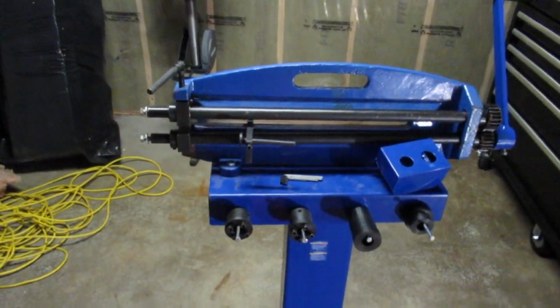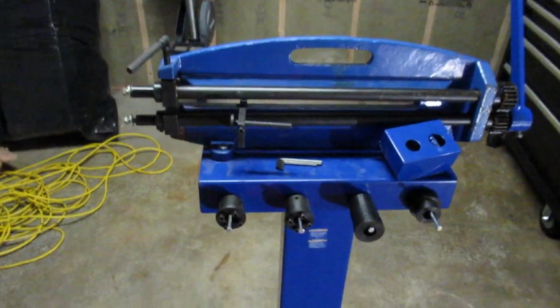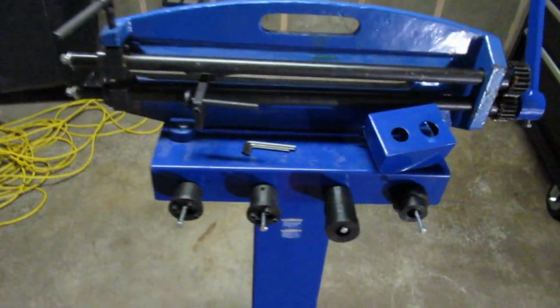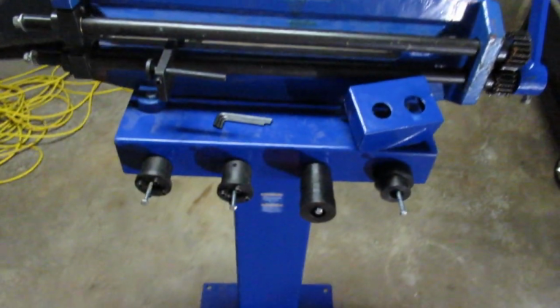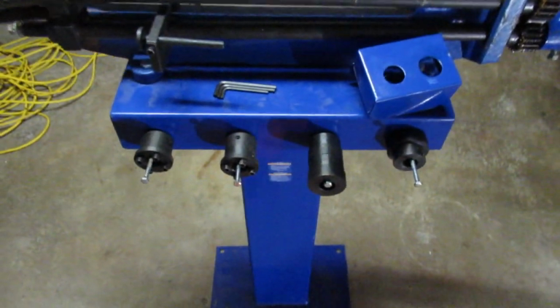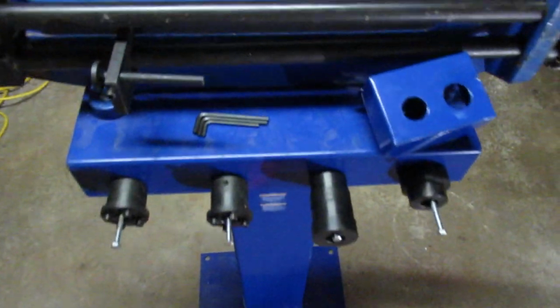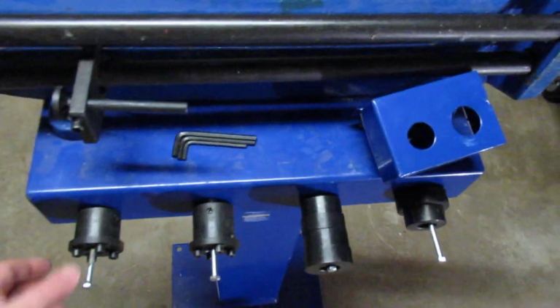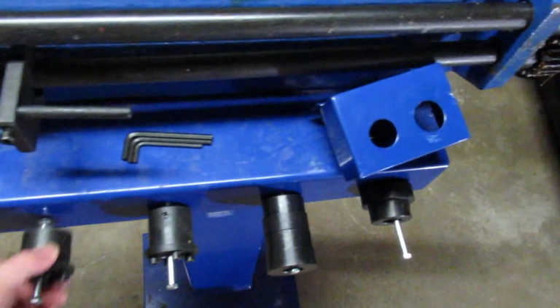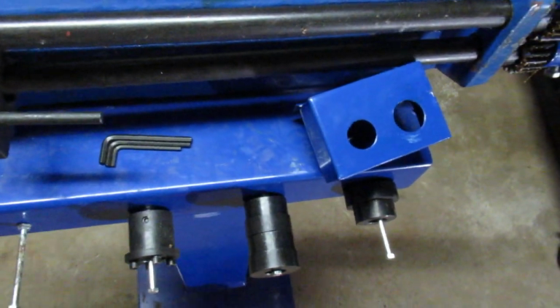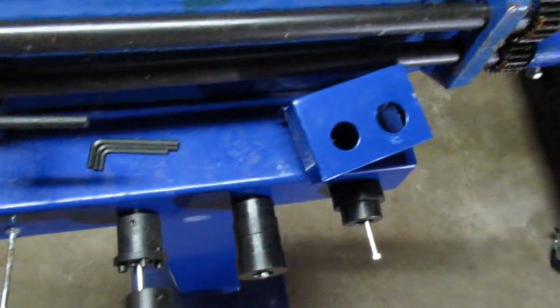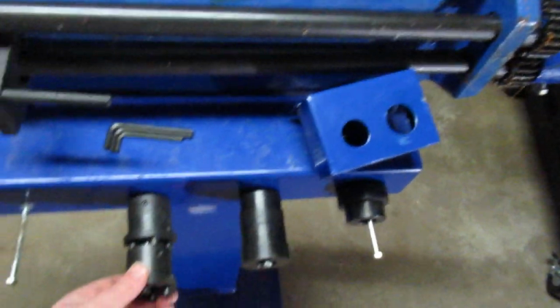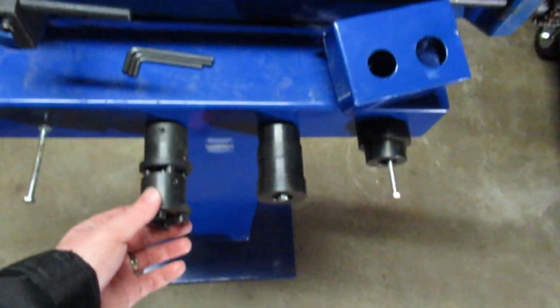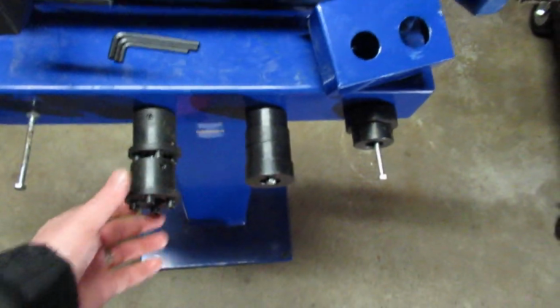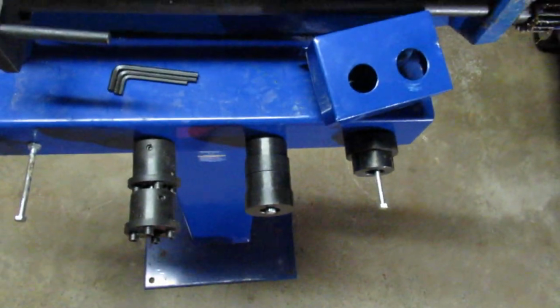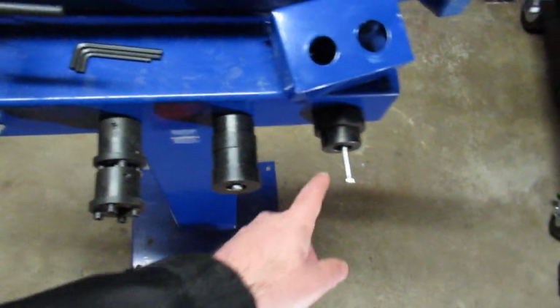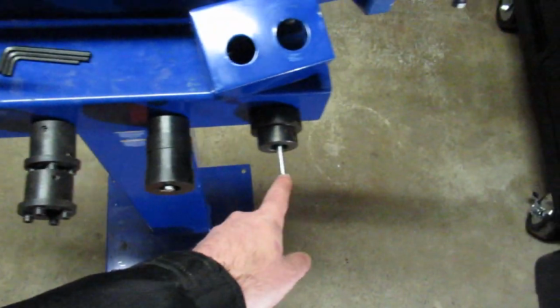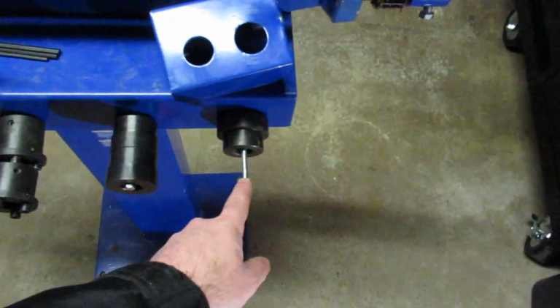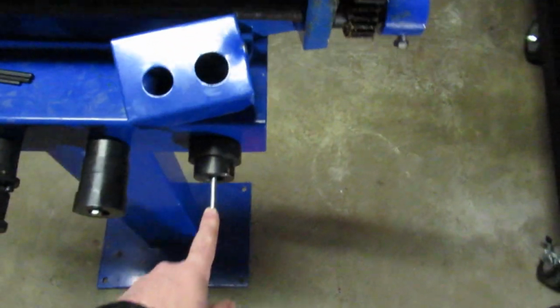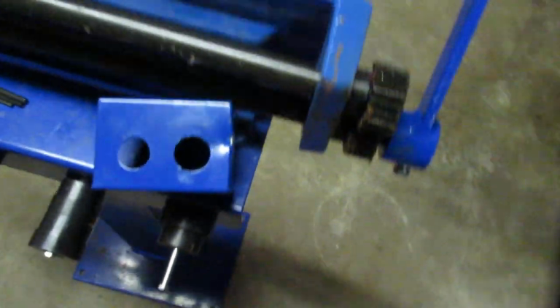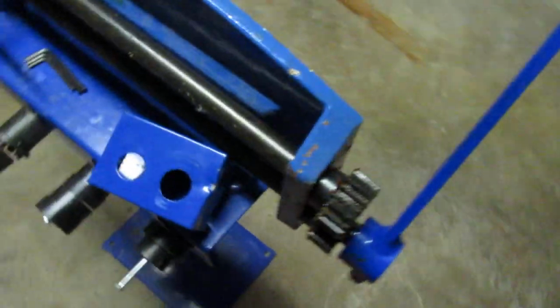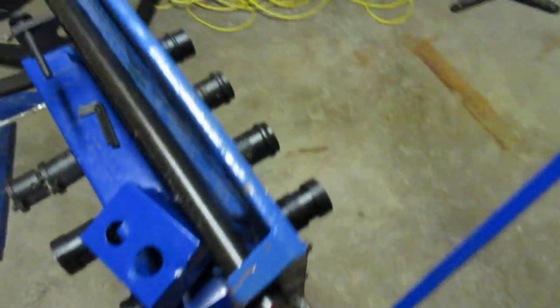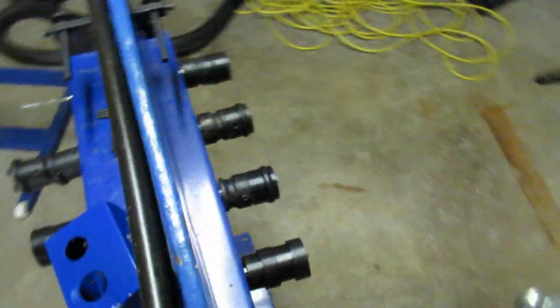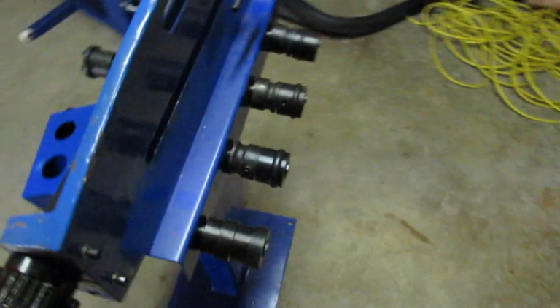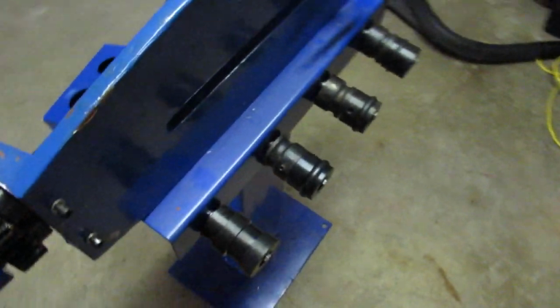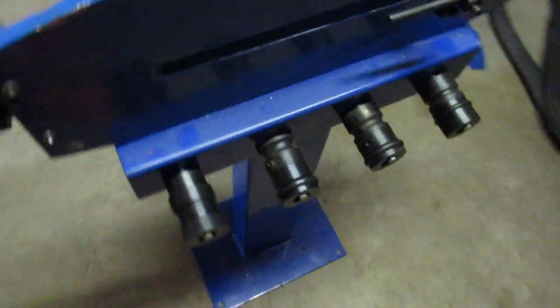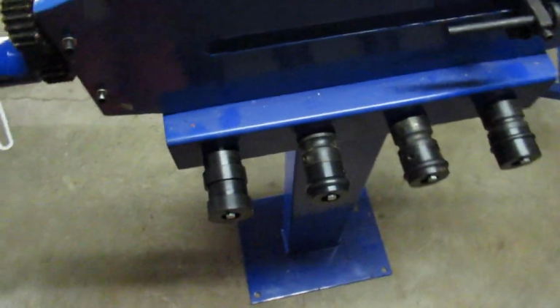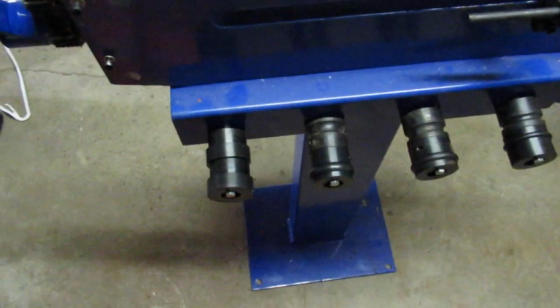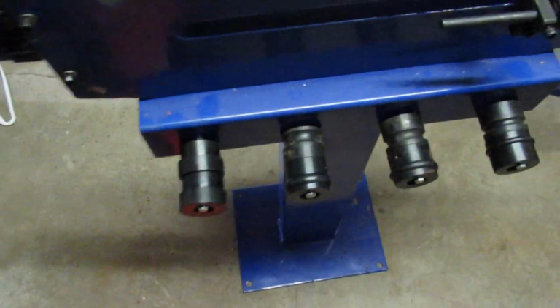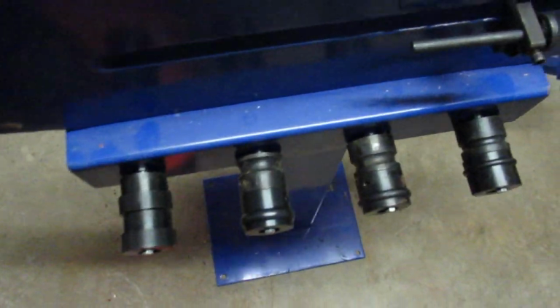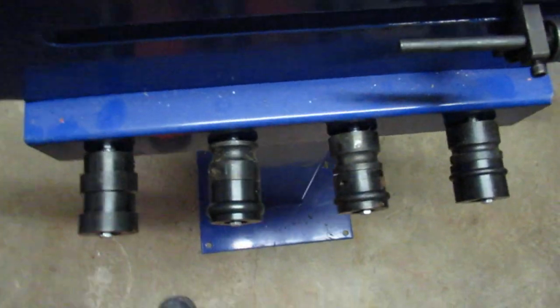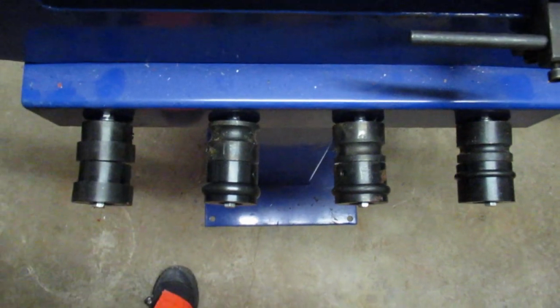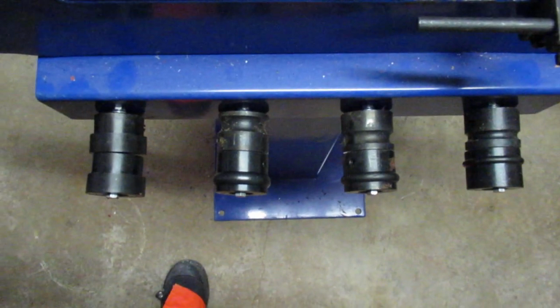It came with a number of different dies. This is a pair here — I'm missing one because it rolled away. I've got to find that at my other work location. It came with some other dies here as well.